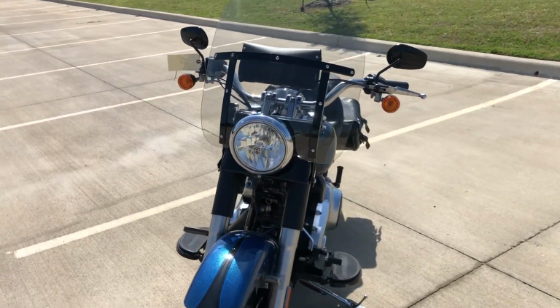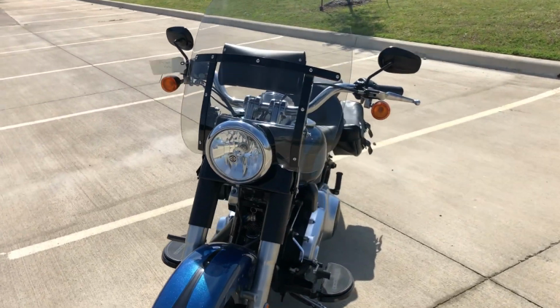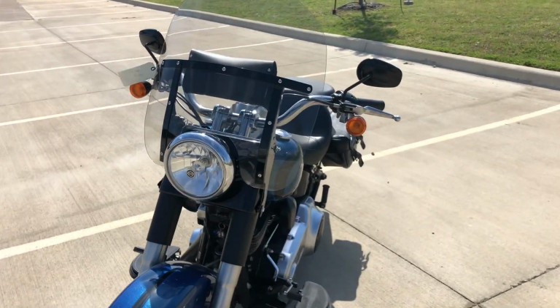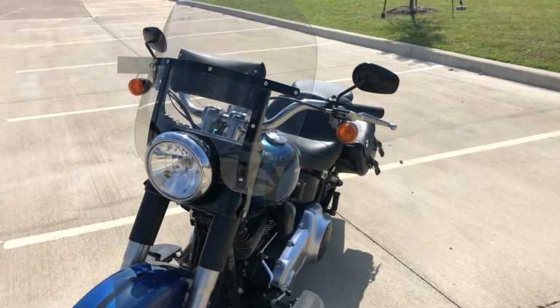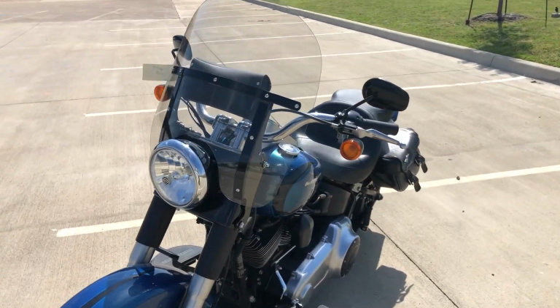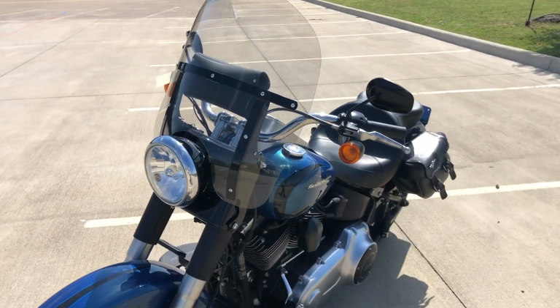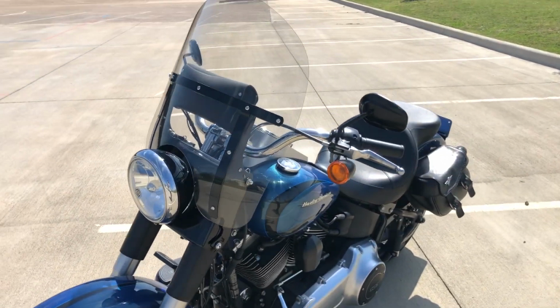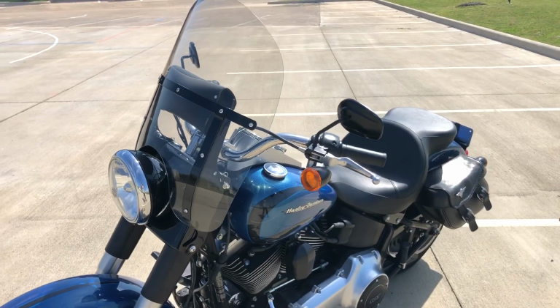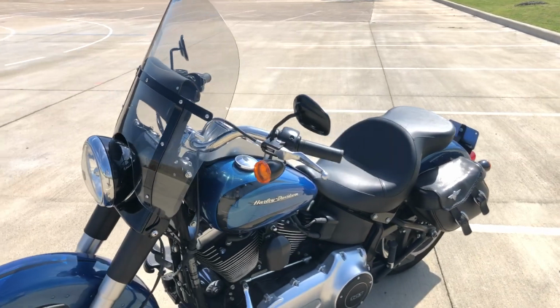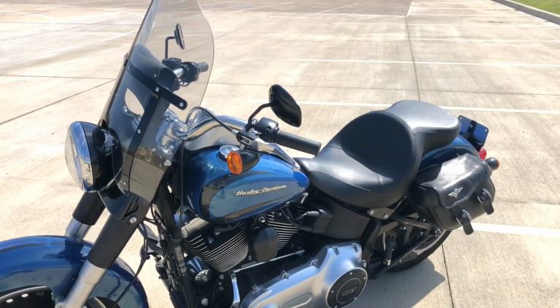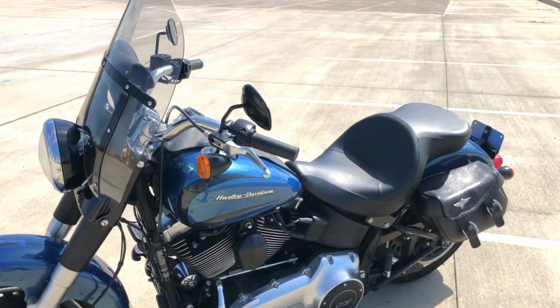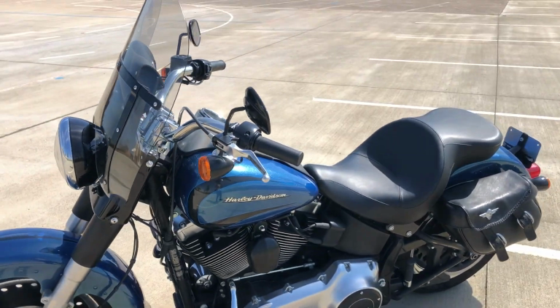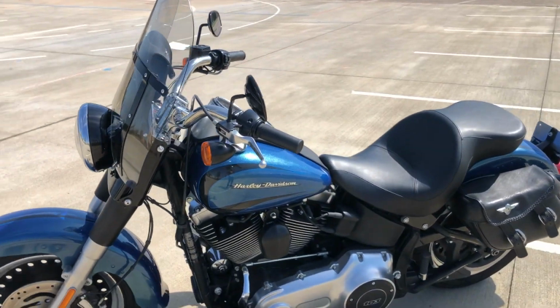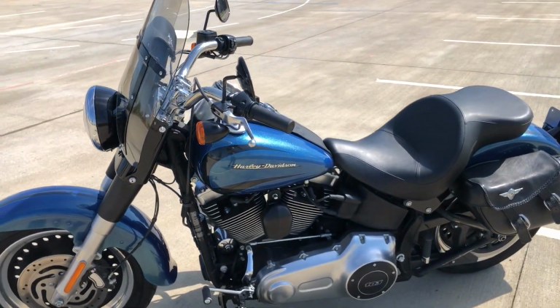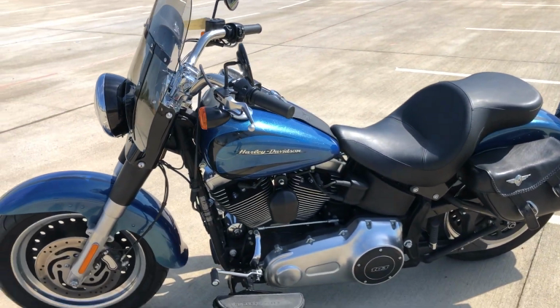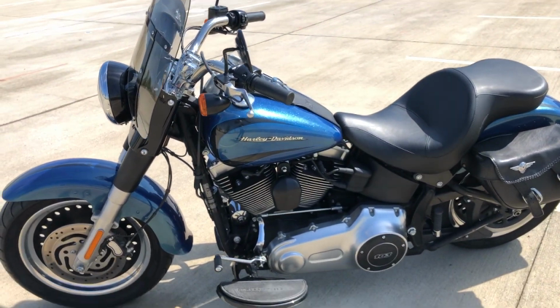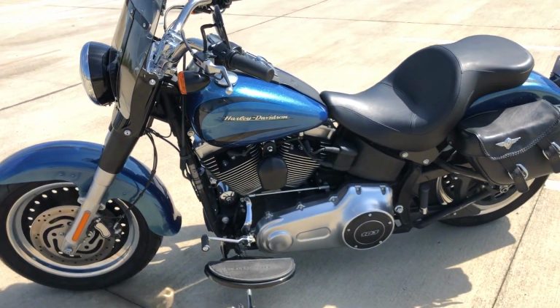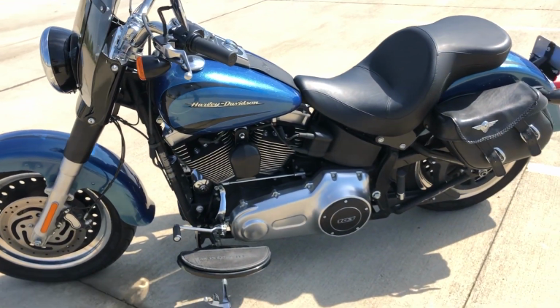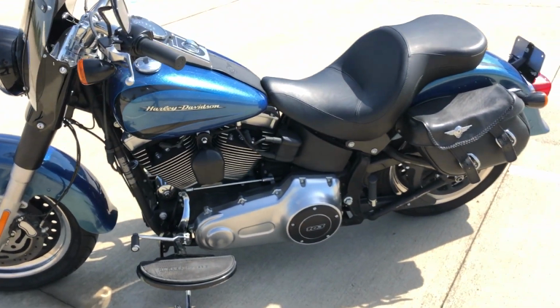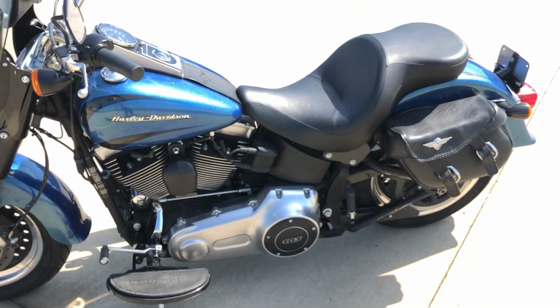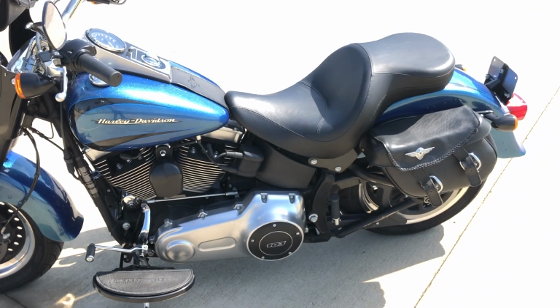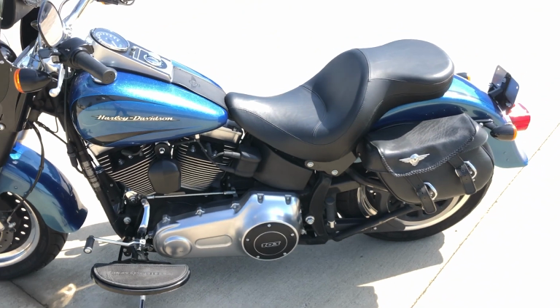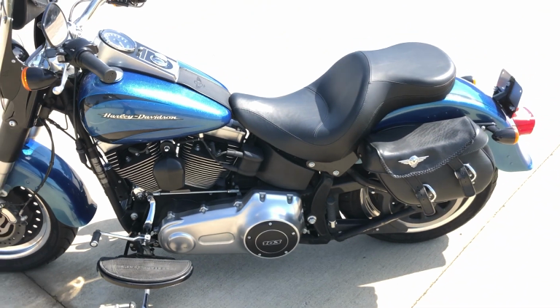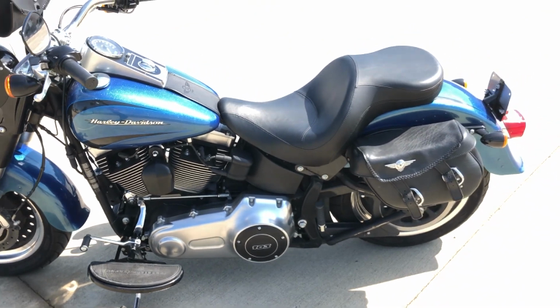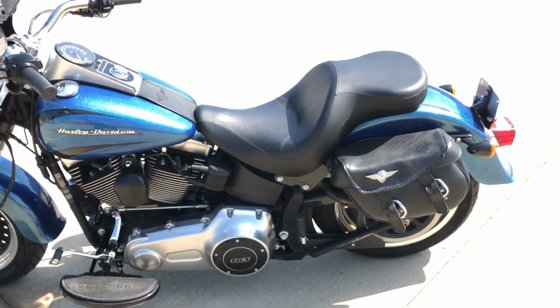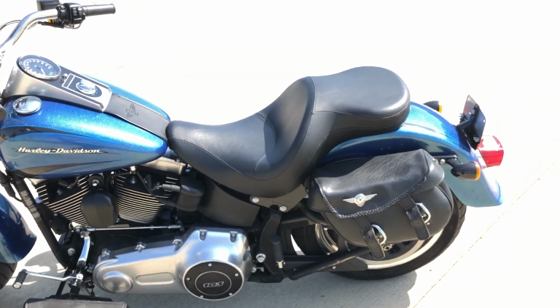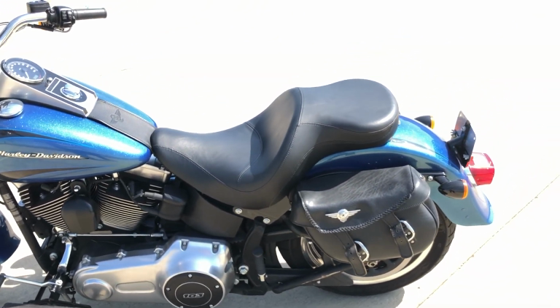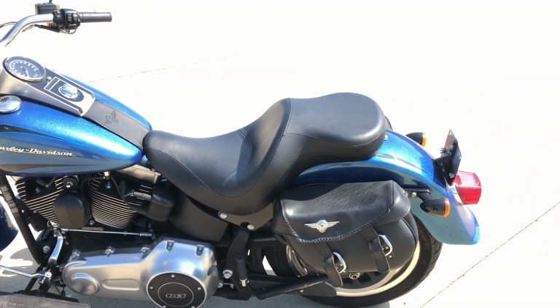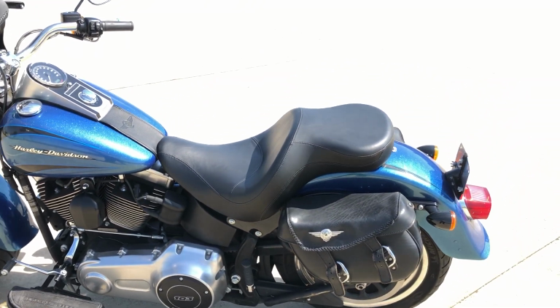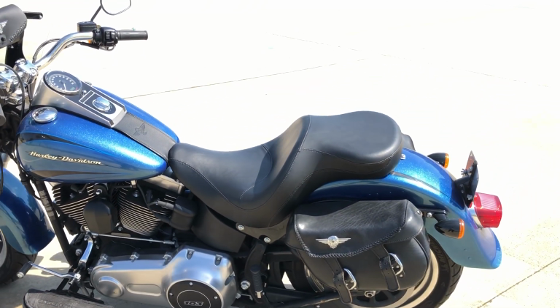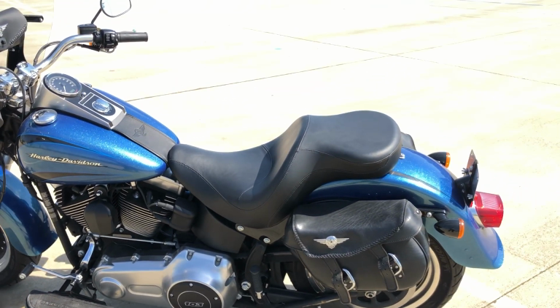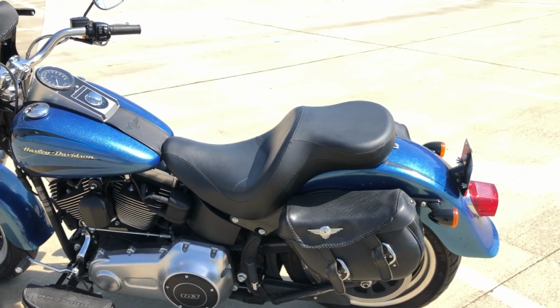This one already has a windscreen added to it with a little pouch — that windscreen is detachable, conveniently. We've got a 103 cubic inch motor with the six-speed transmission.